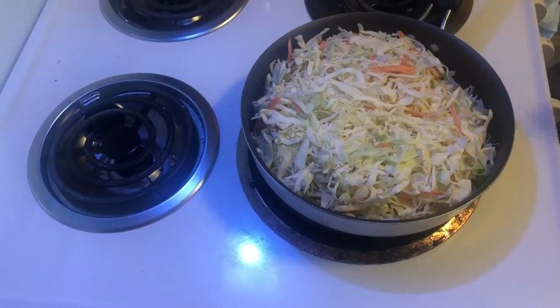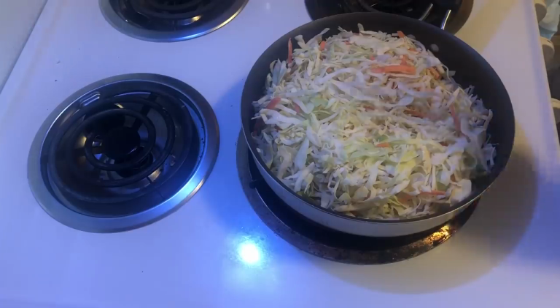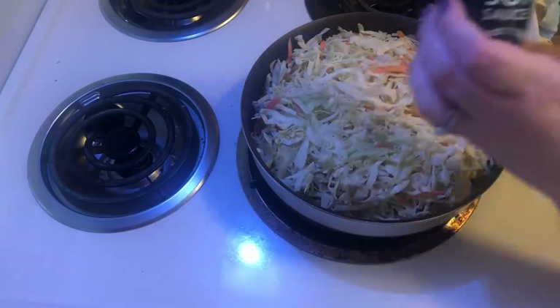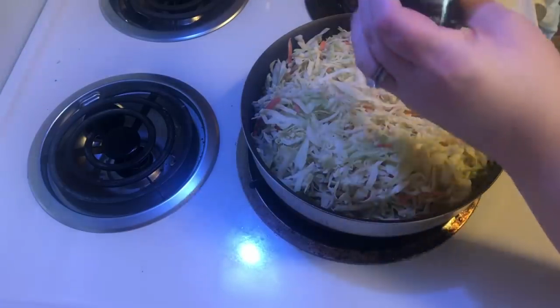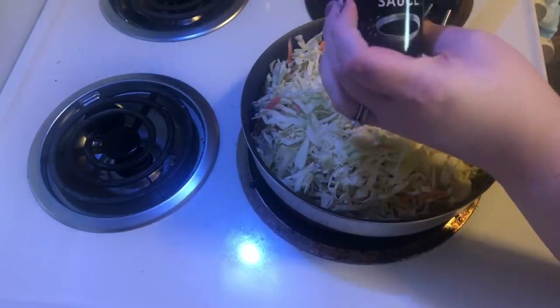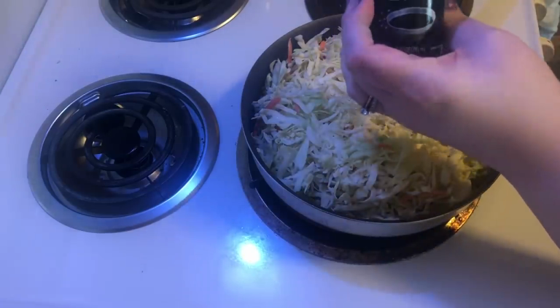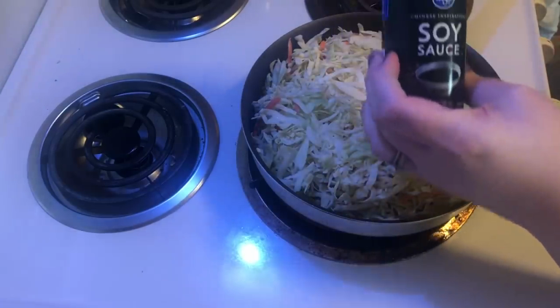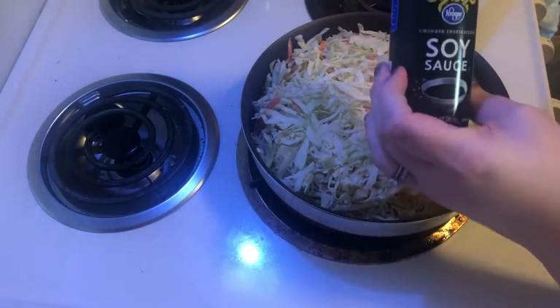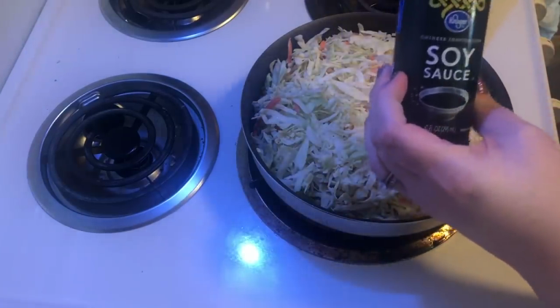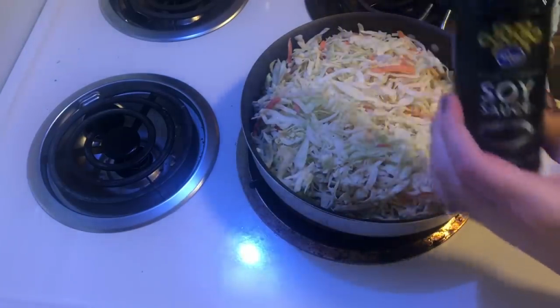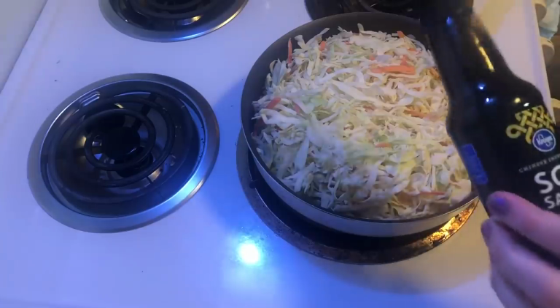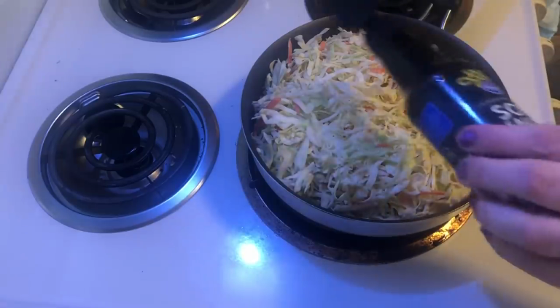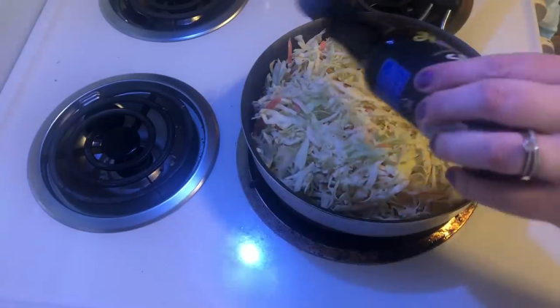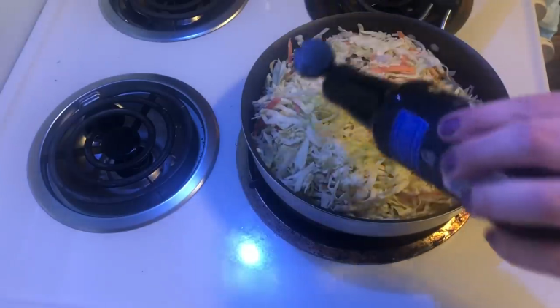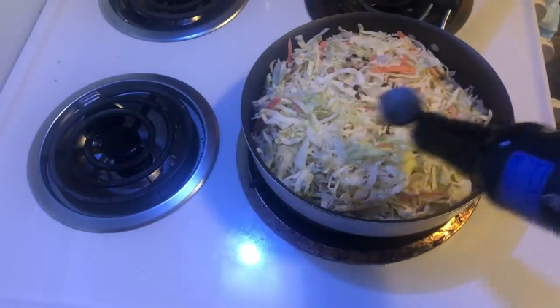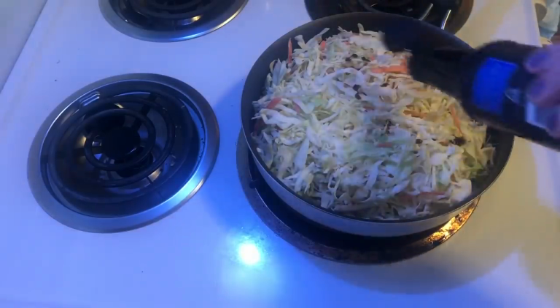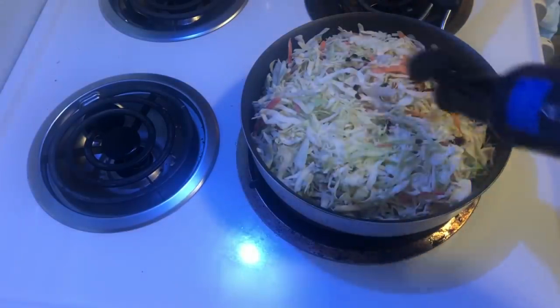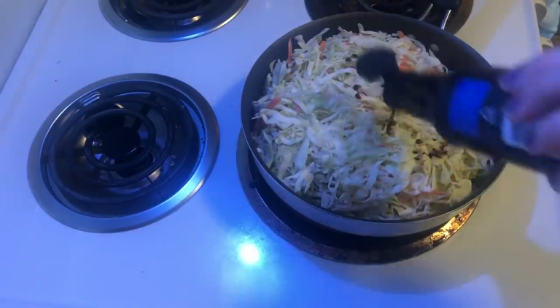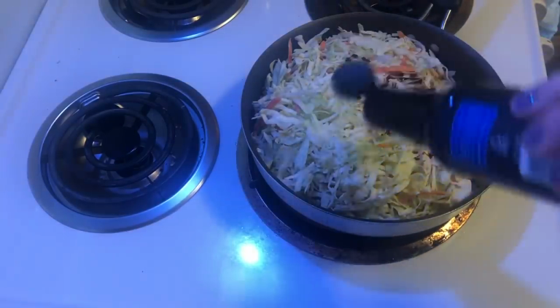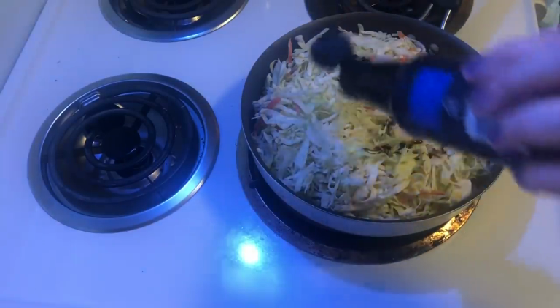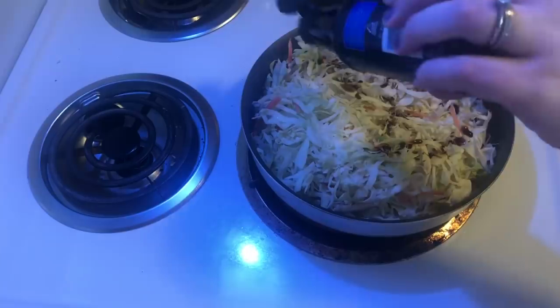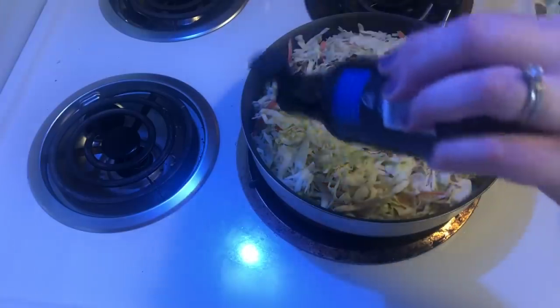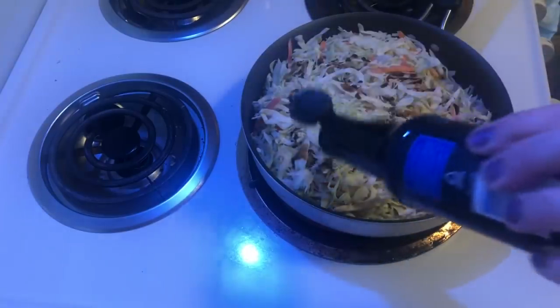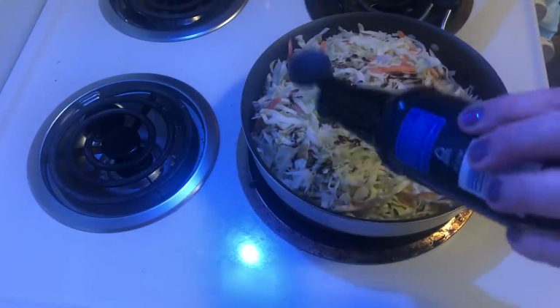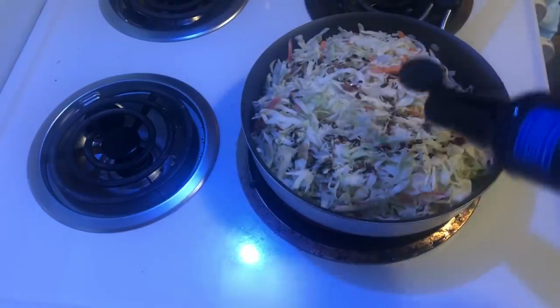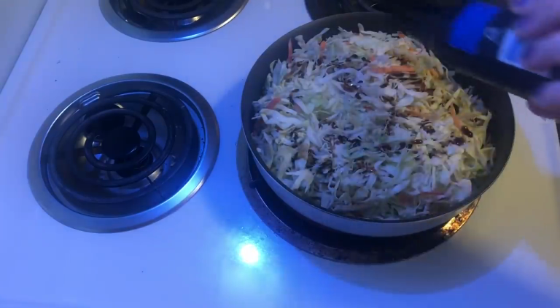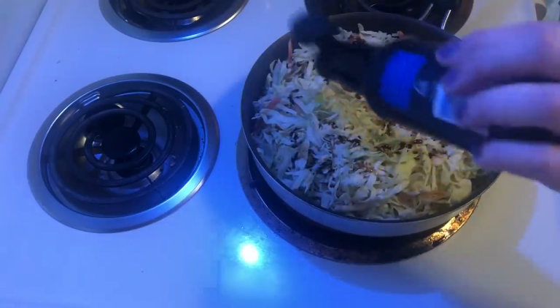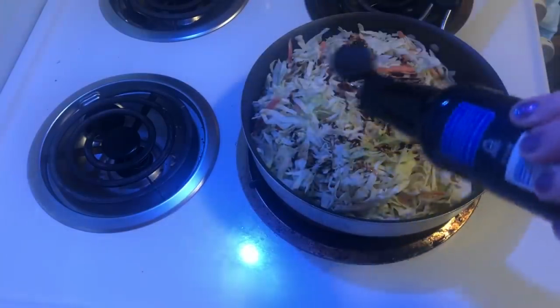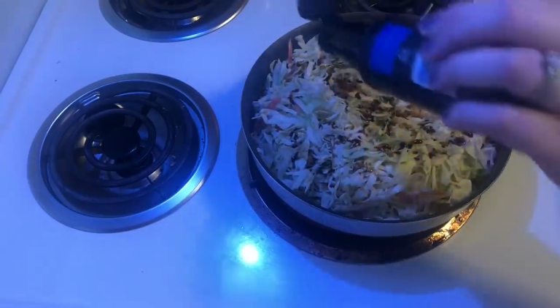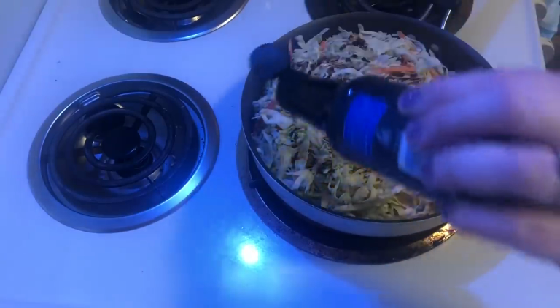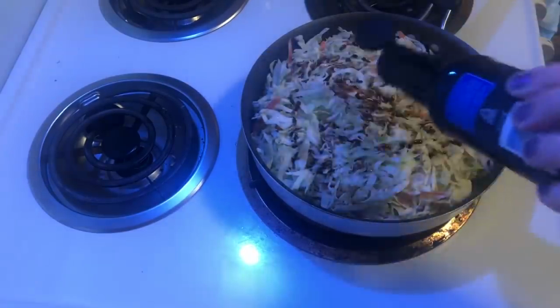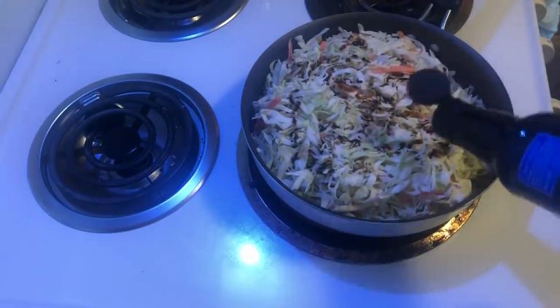To that we're going to add a few dashes of soy sauce. This is strictly to taste — start out with some and then if we need more we'll add it later.